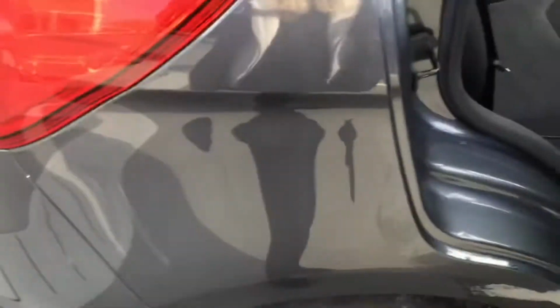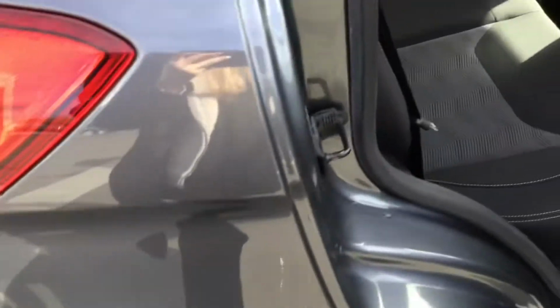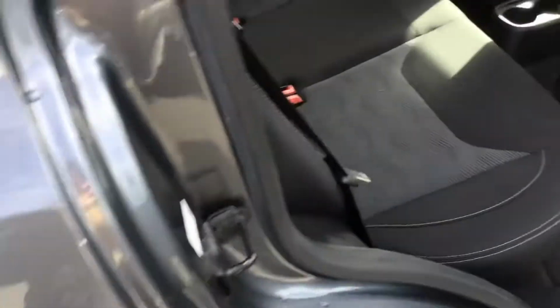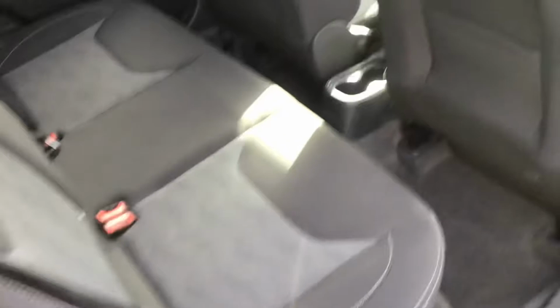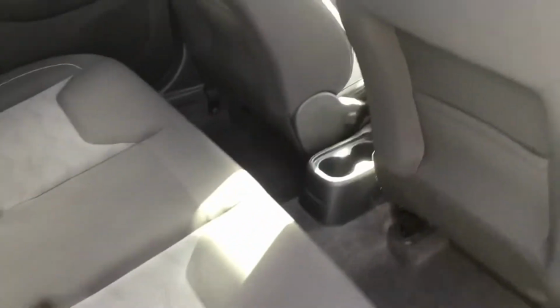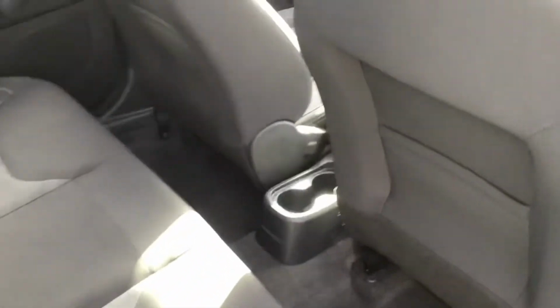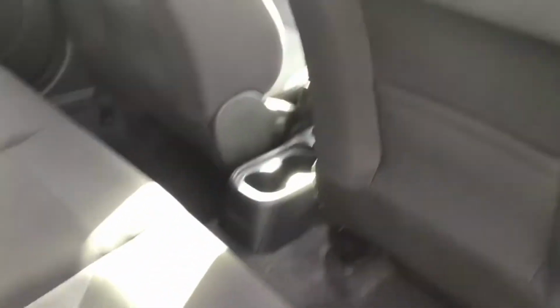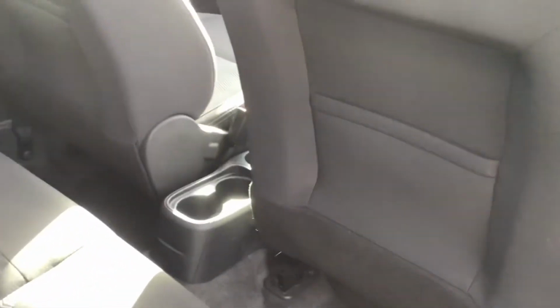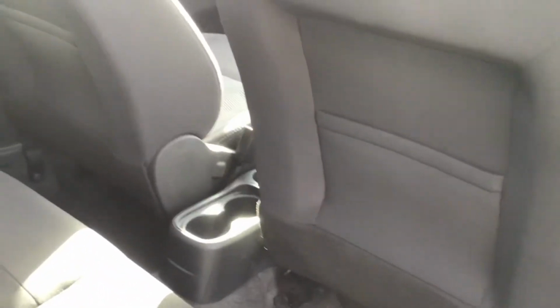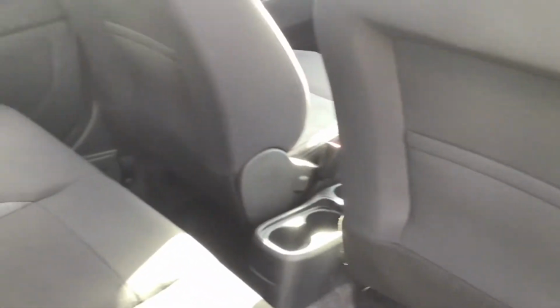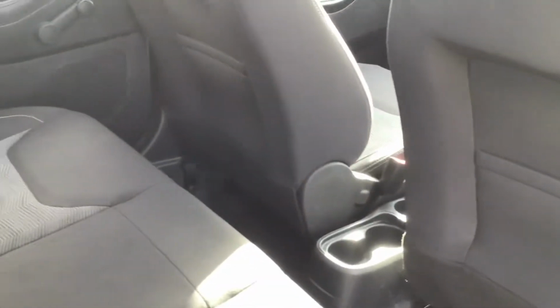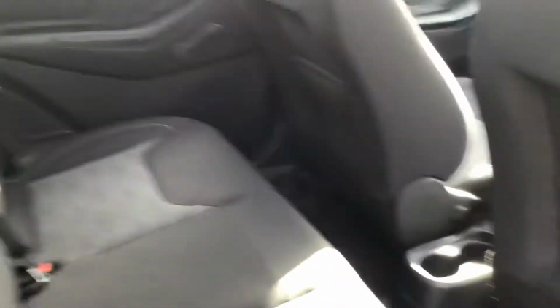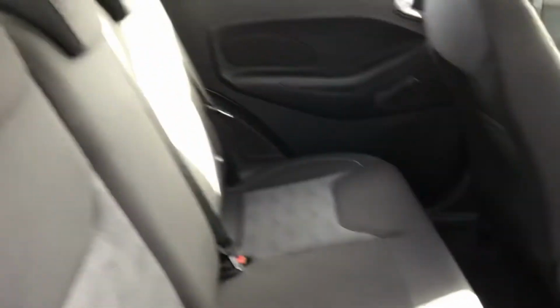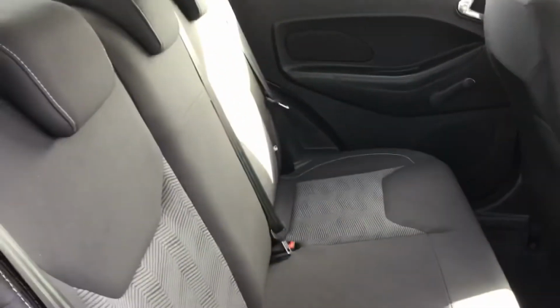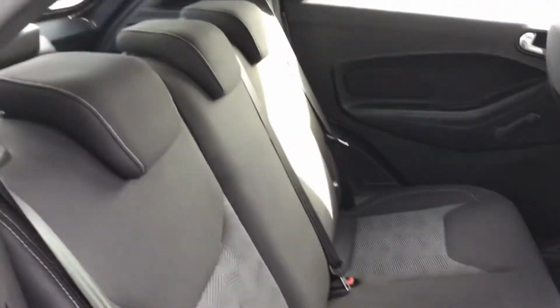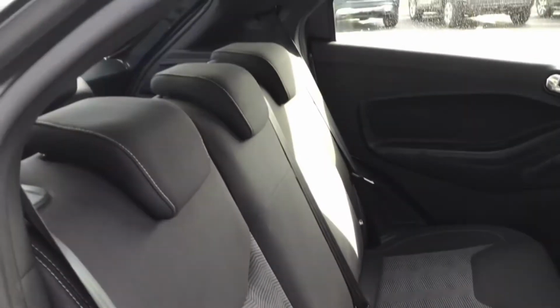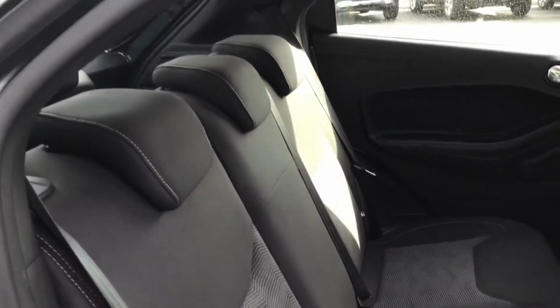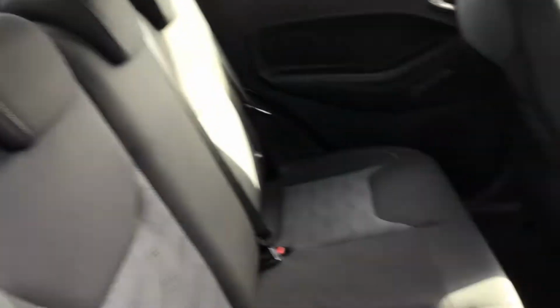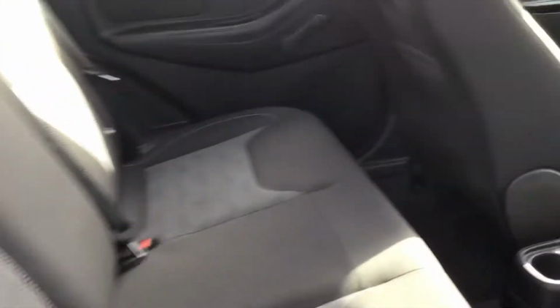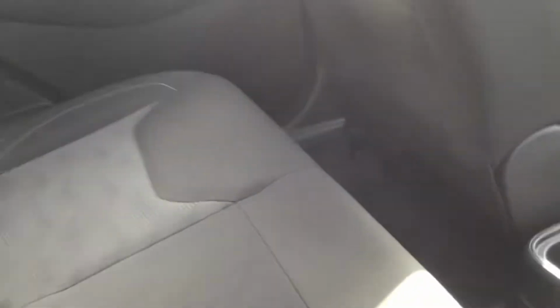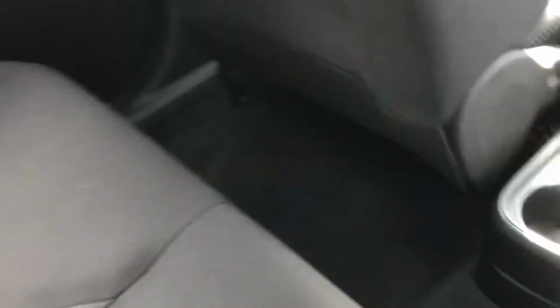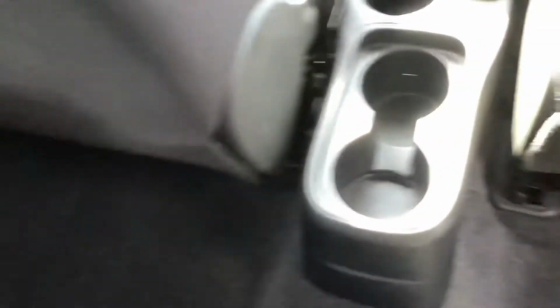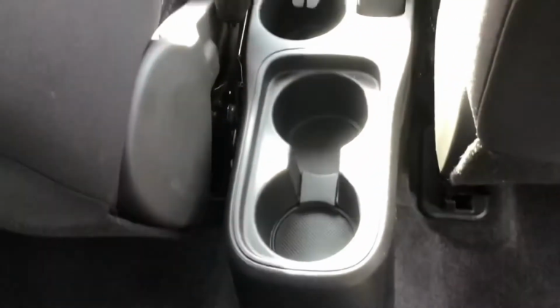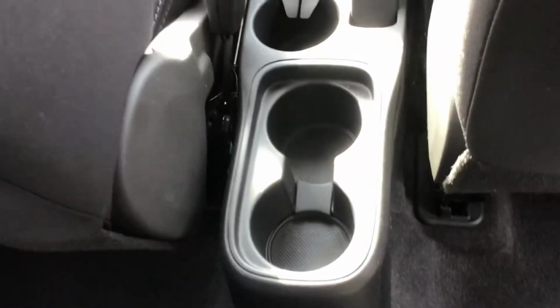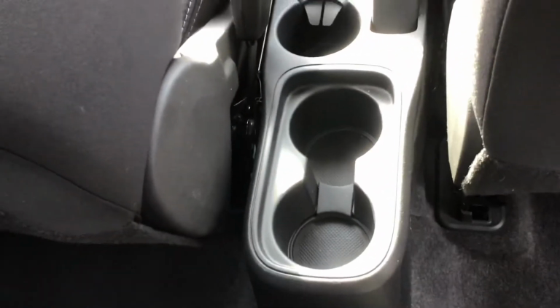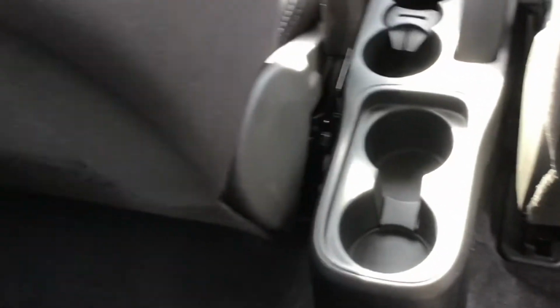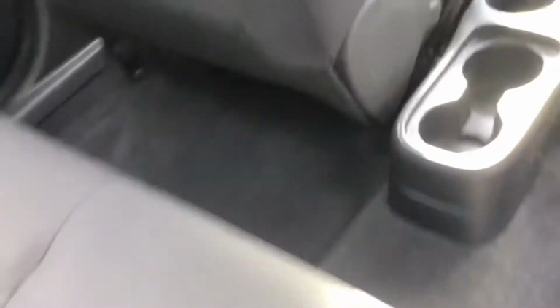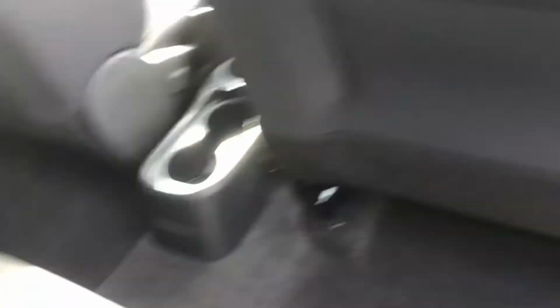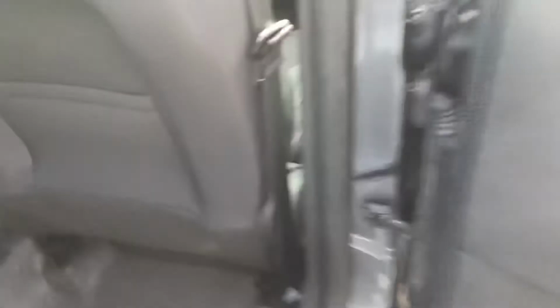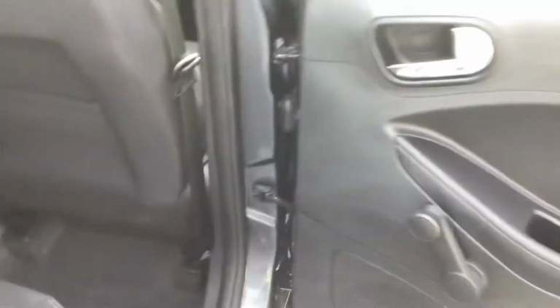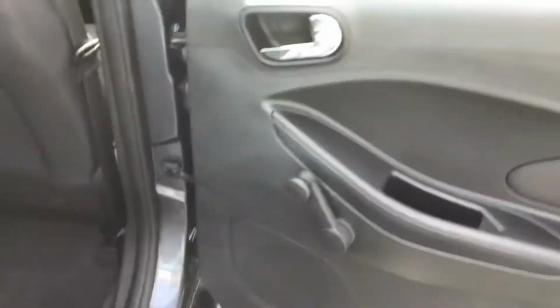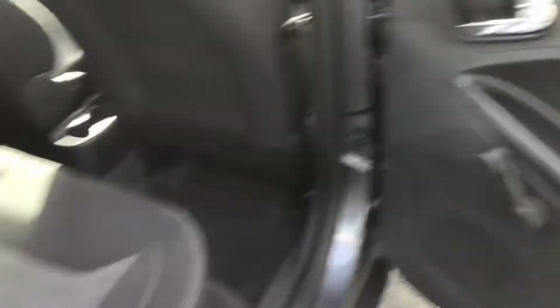You do have your three back seats and pockets behind both of your front seats. In the centre you have your two cup holders, and I'll take you into the driver's seat now.